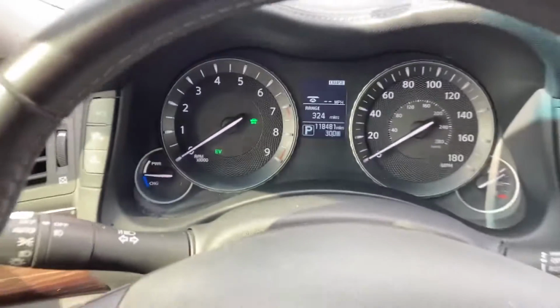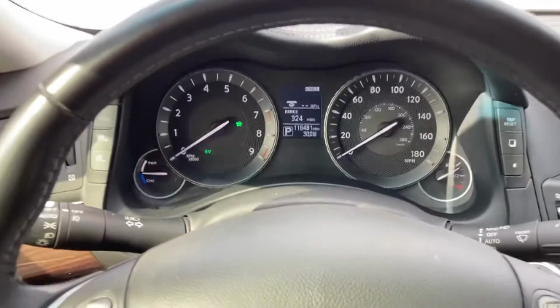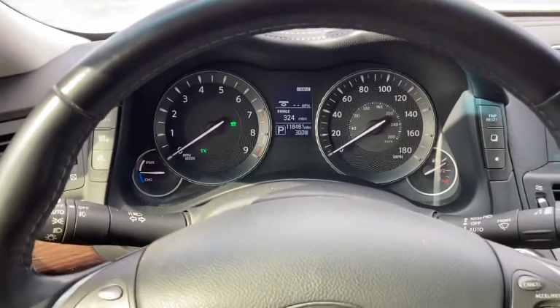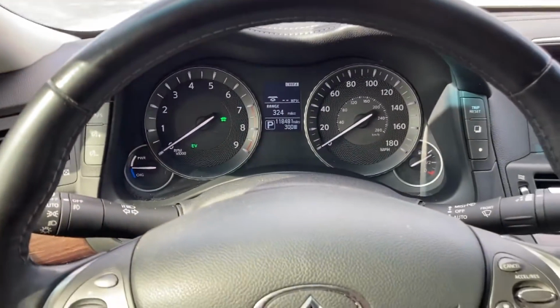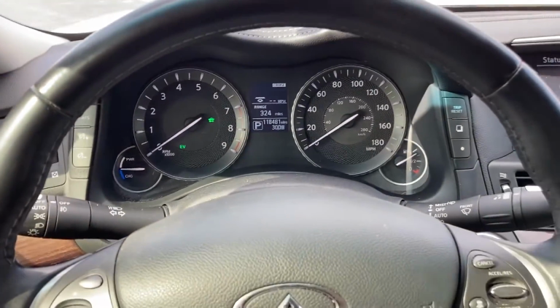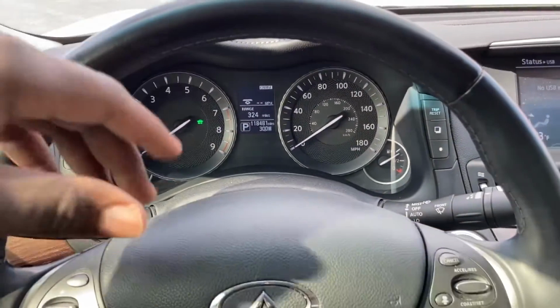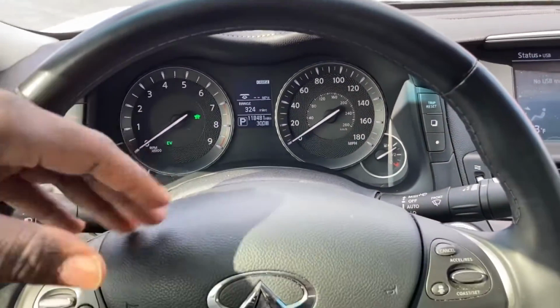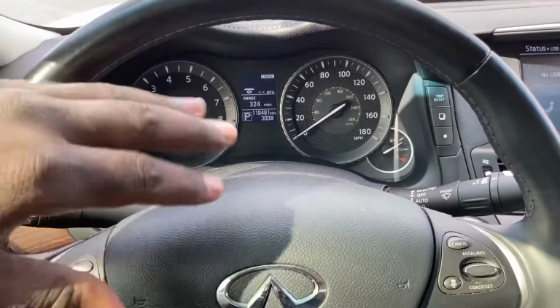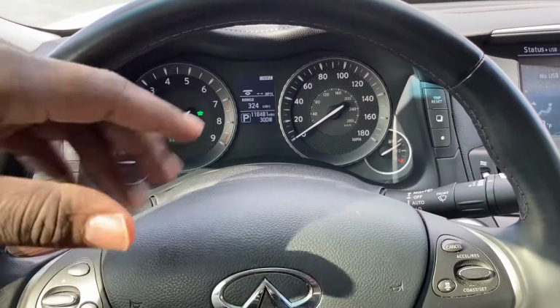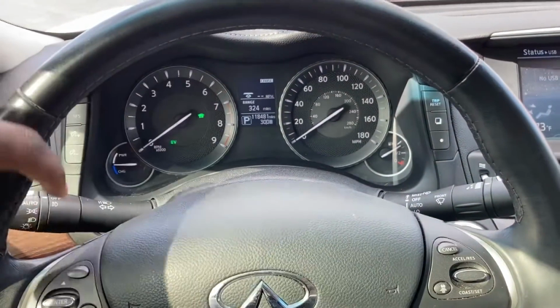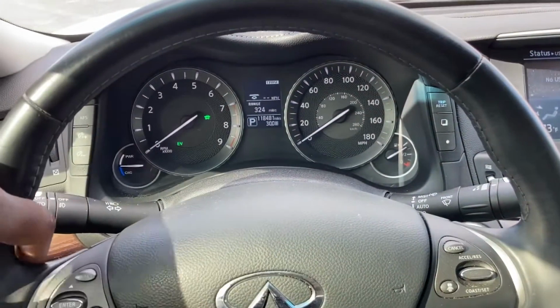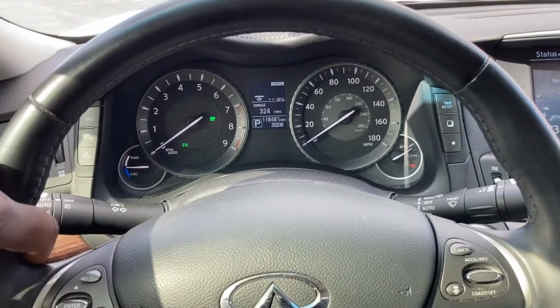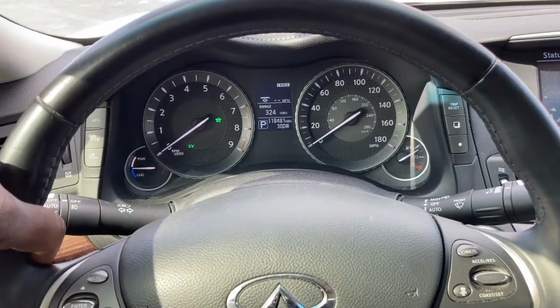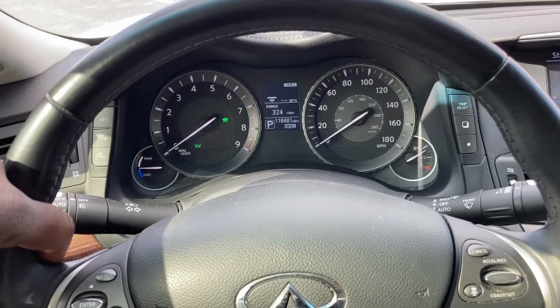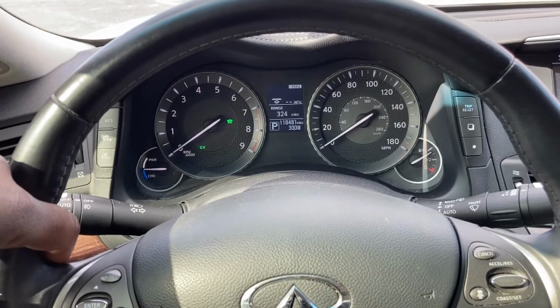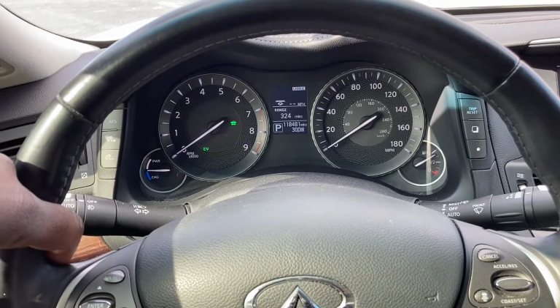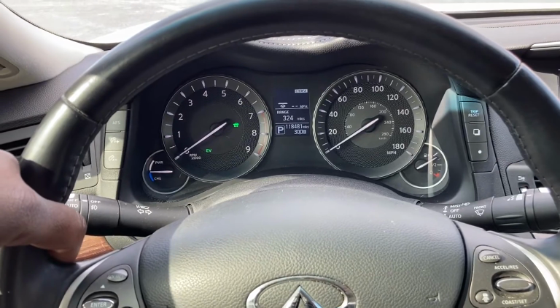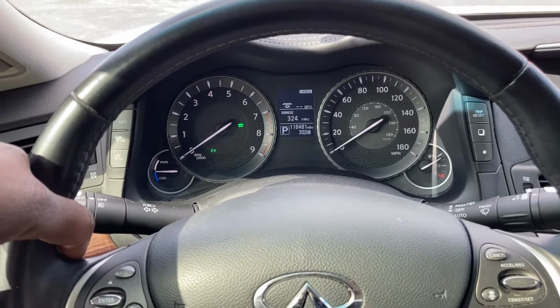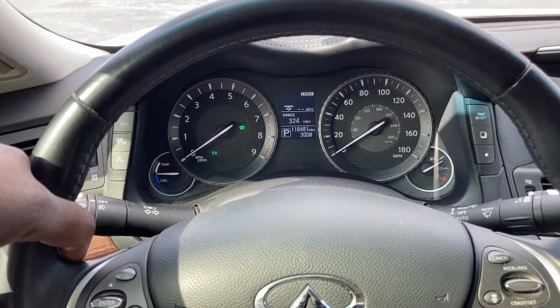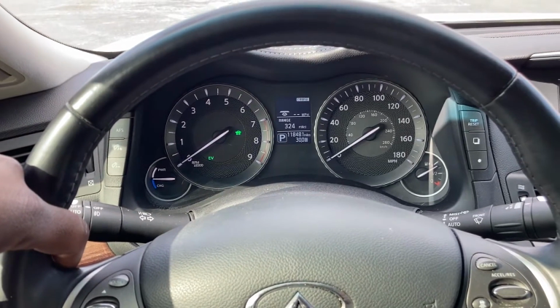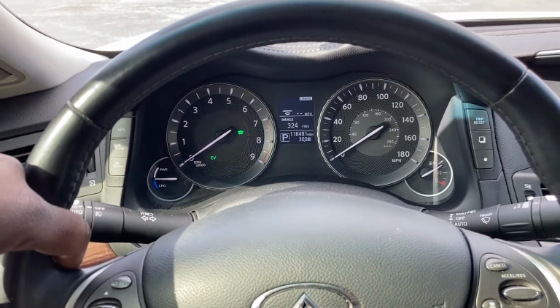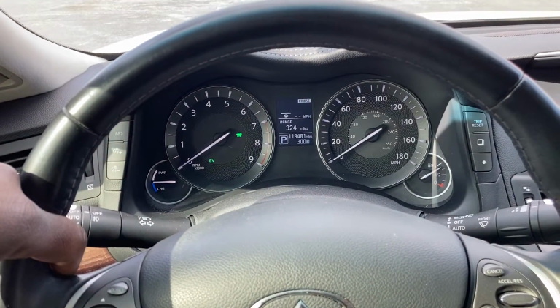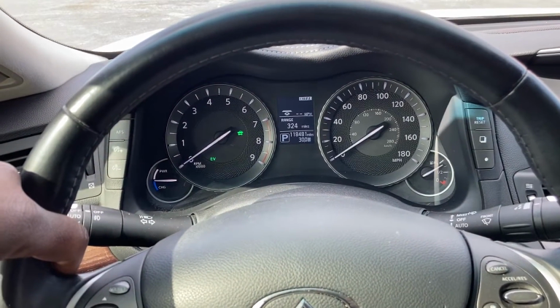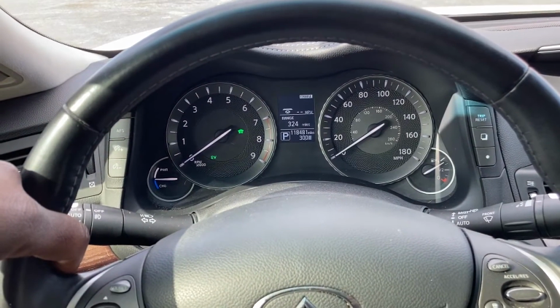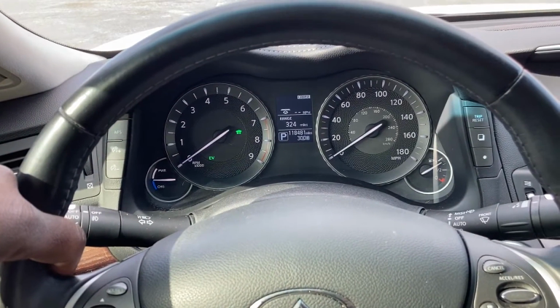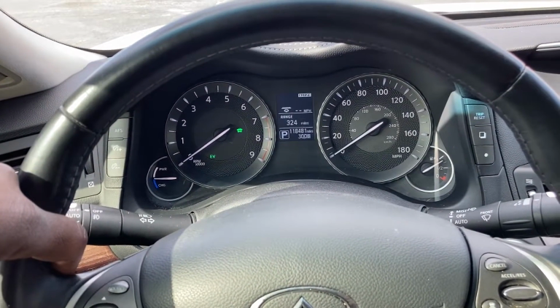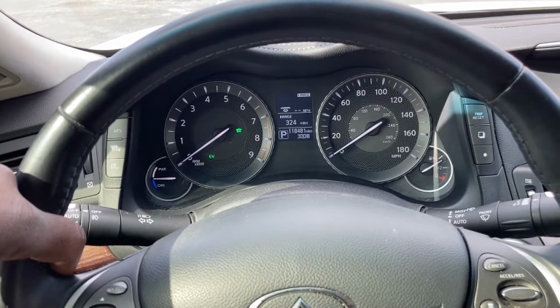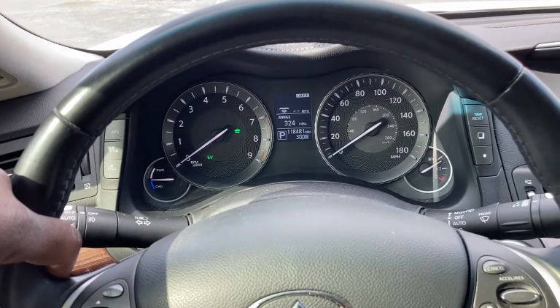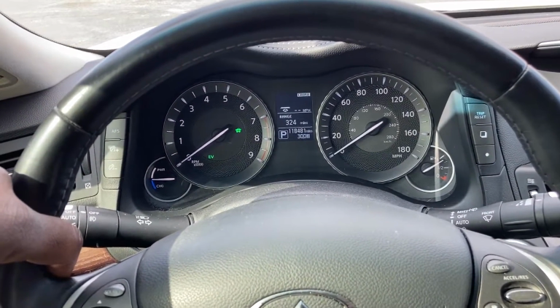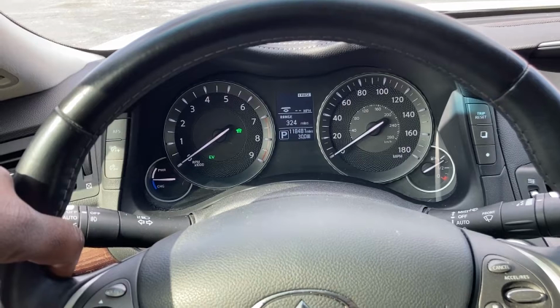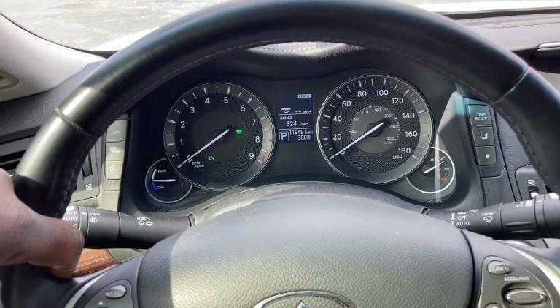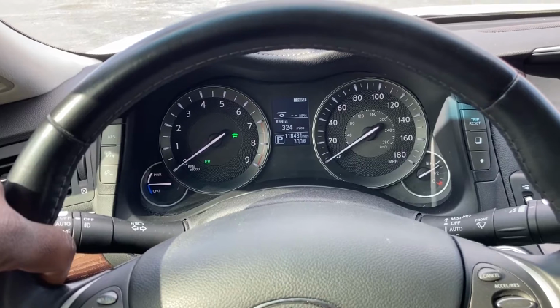Hello, Infiniti Q70 Hybrid M35H. I'd like to showcase what it's like to drive one of these vehicles, specifically the kind of information that will be displayed to you.